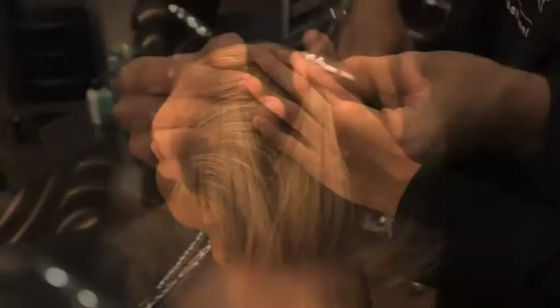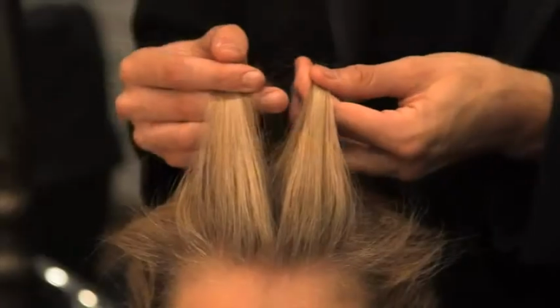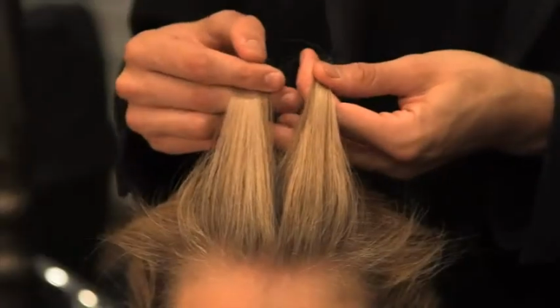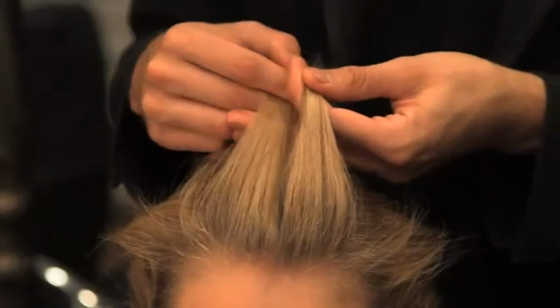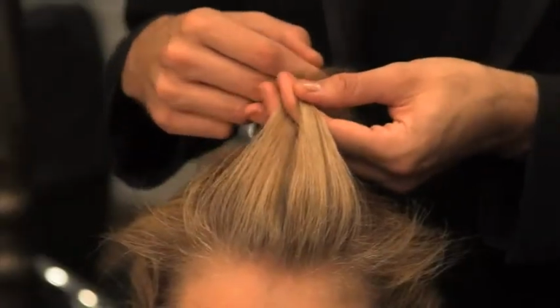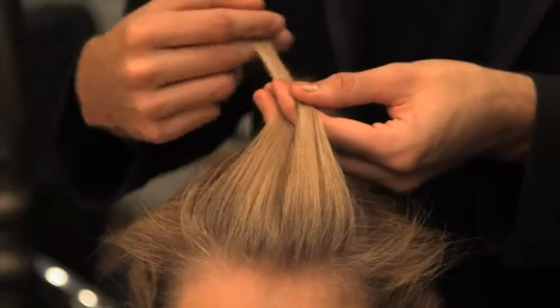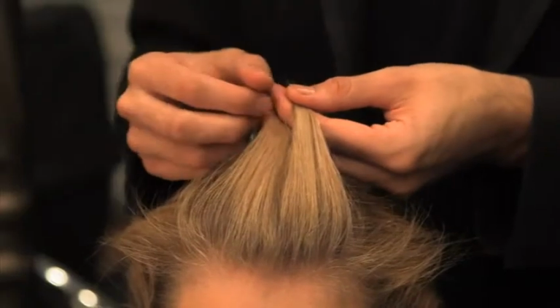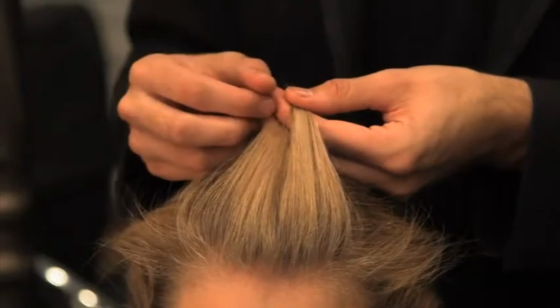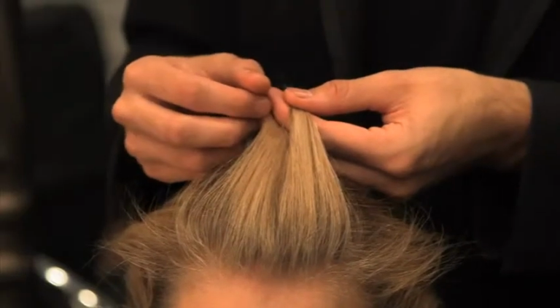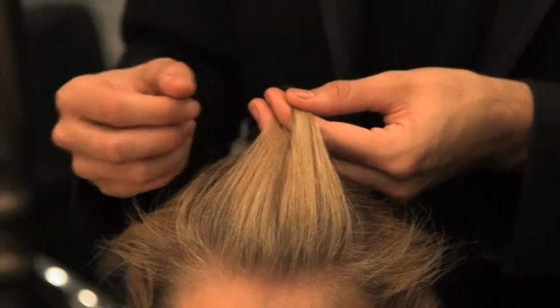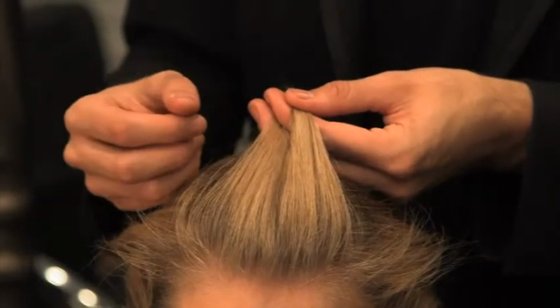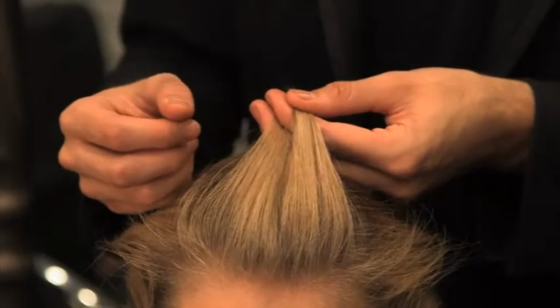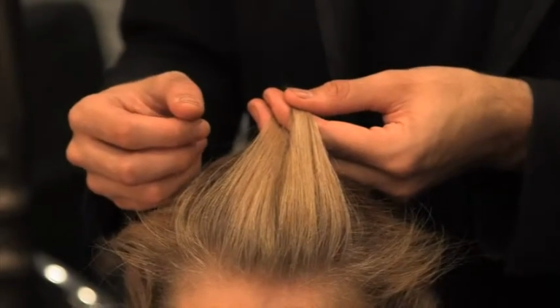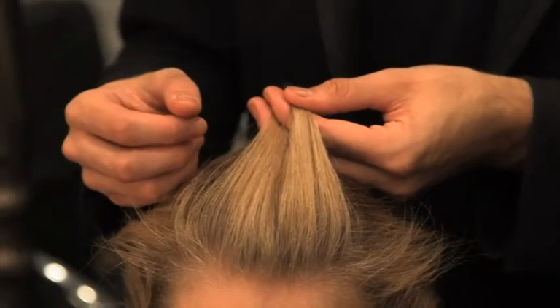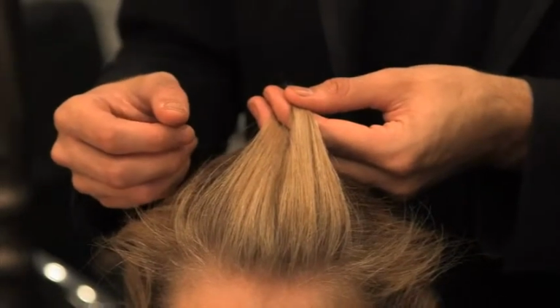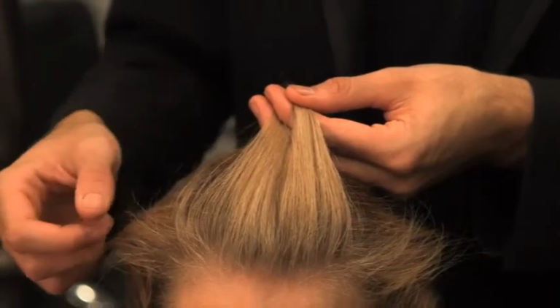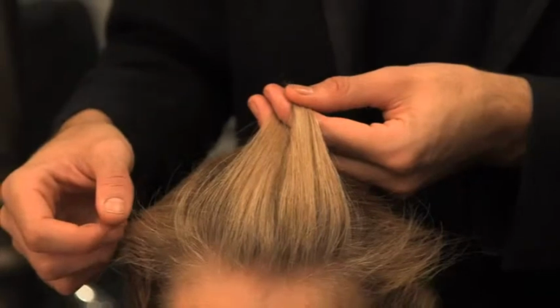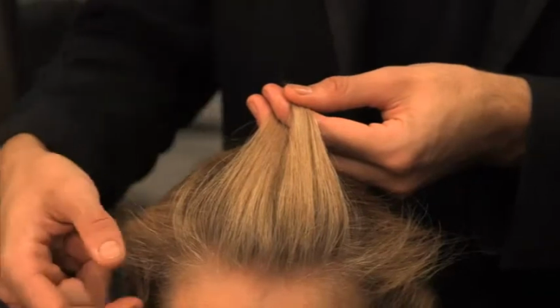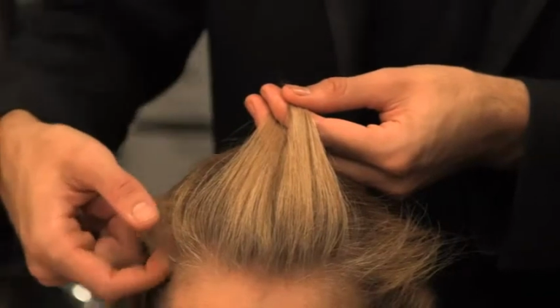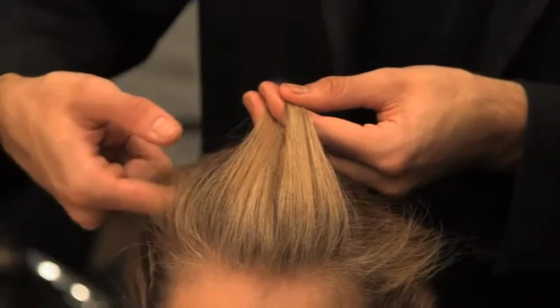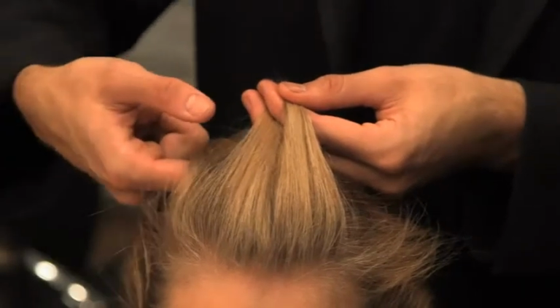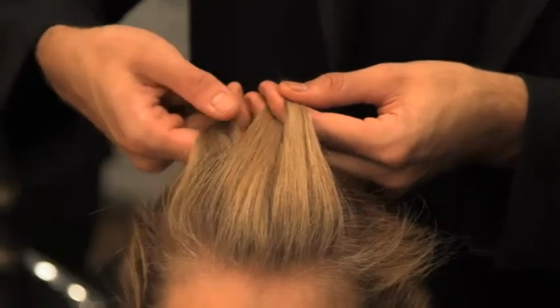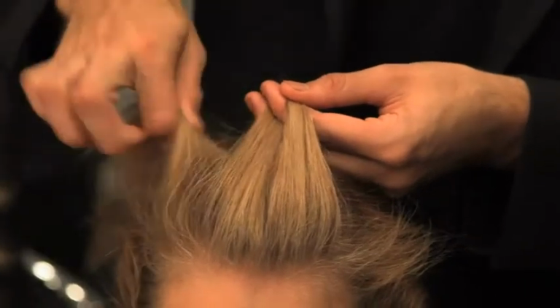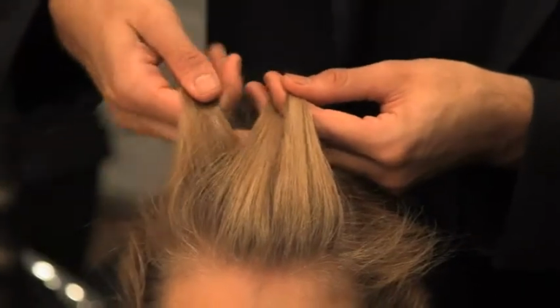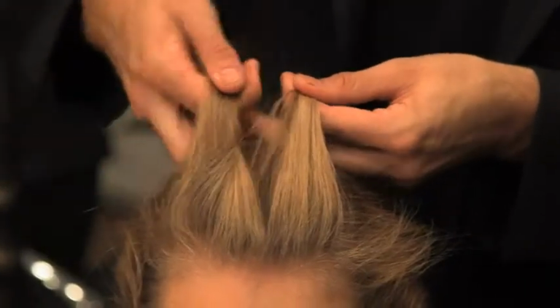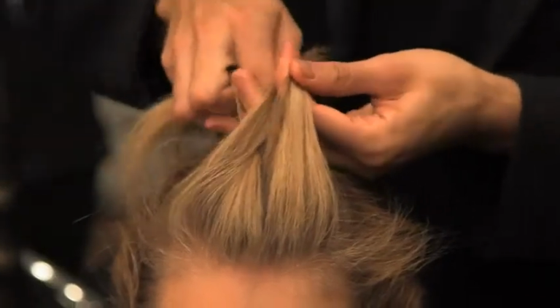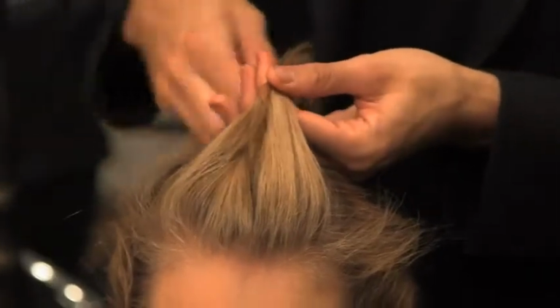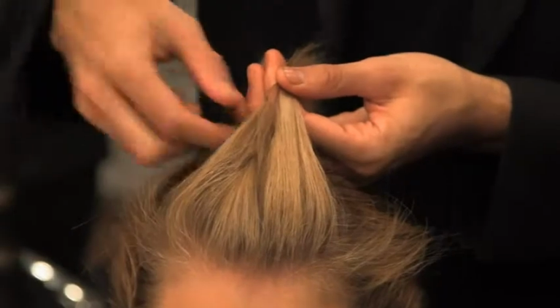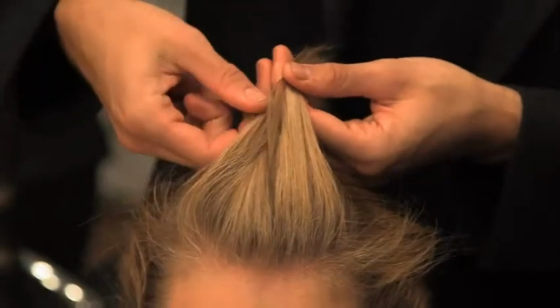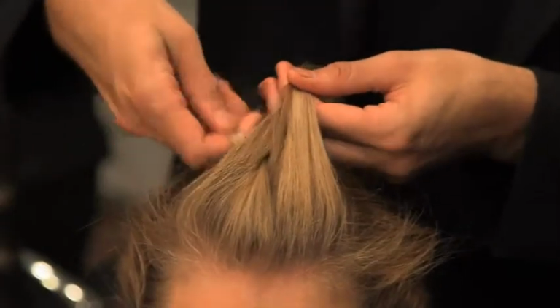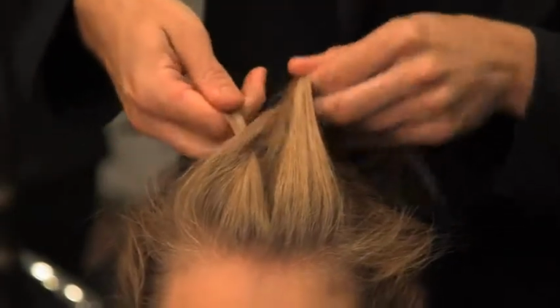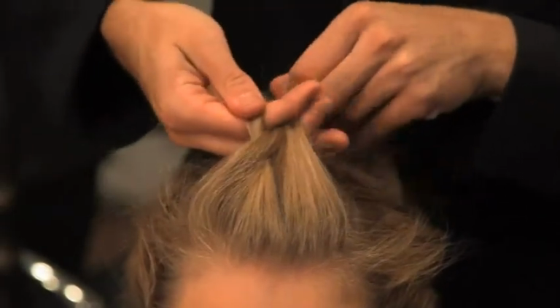To start your sports braid you need to section the top of your head and section it into two parts. When you've done this, you then start to crisscross it over and then add the pieces bit by bit on either side of the original plait.